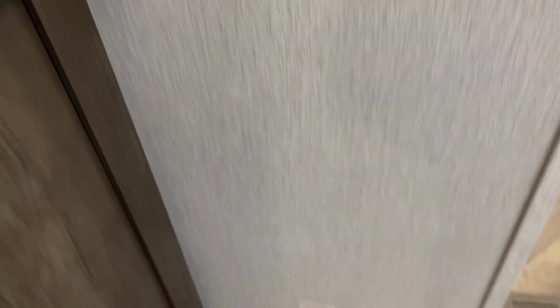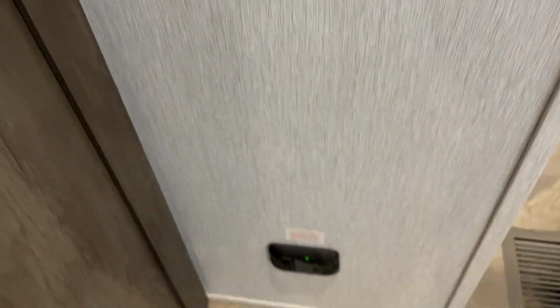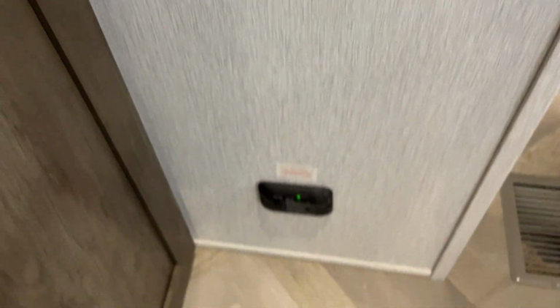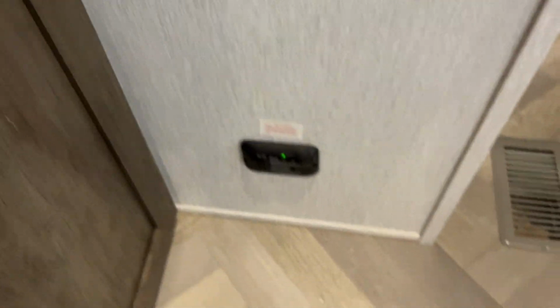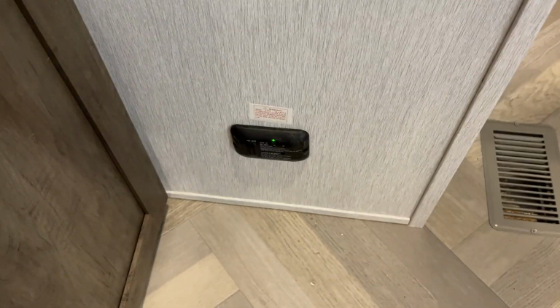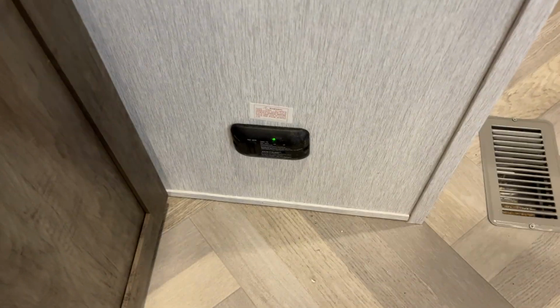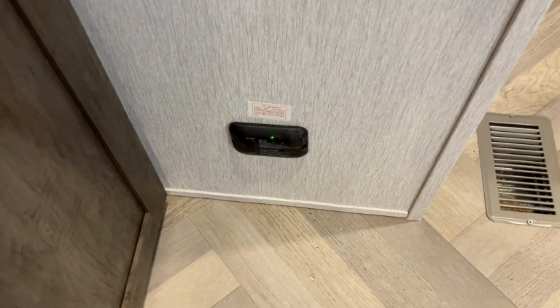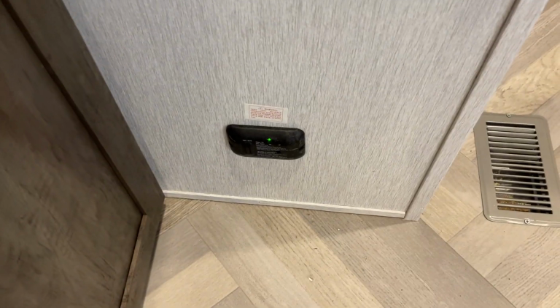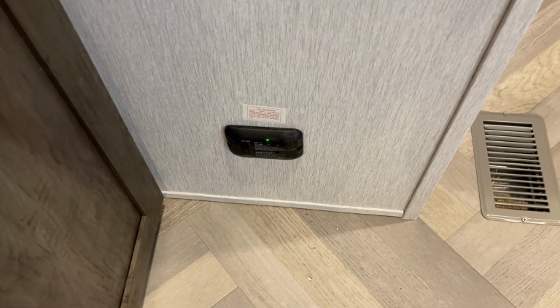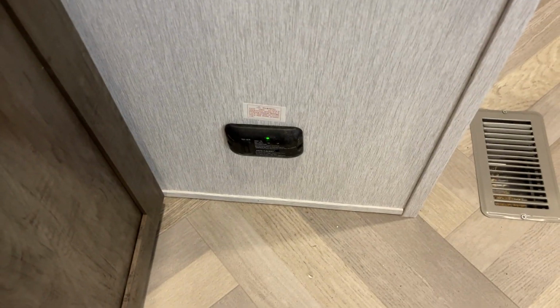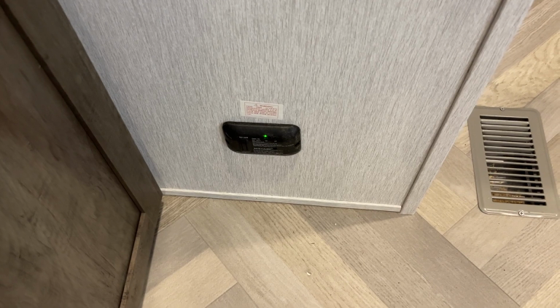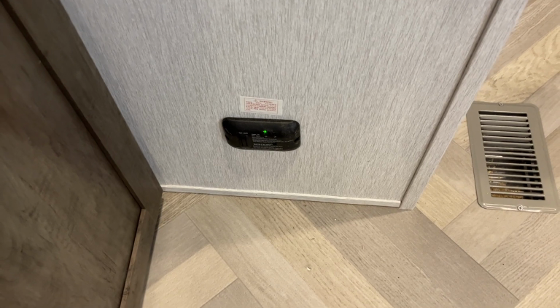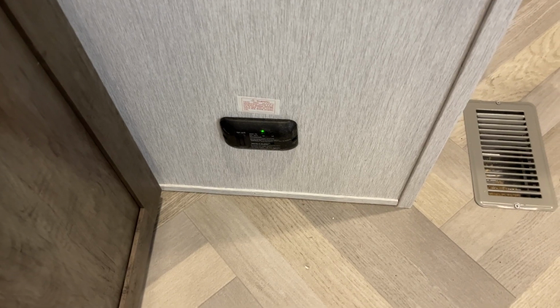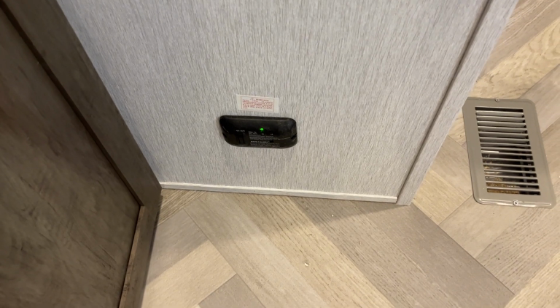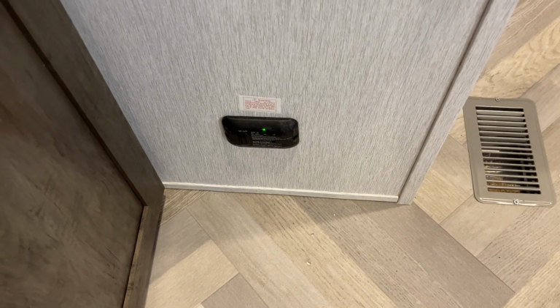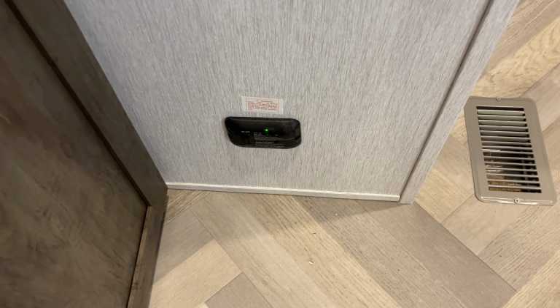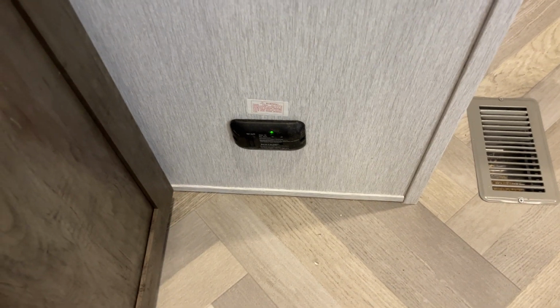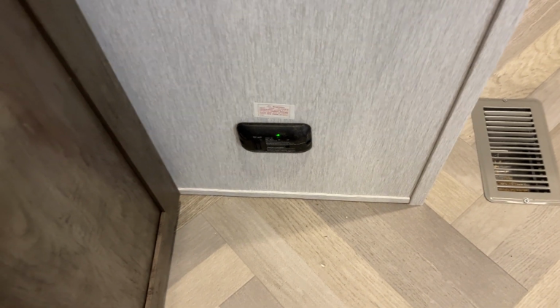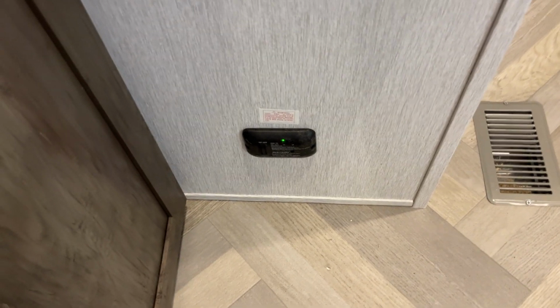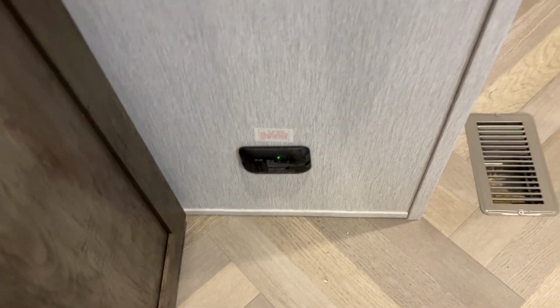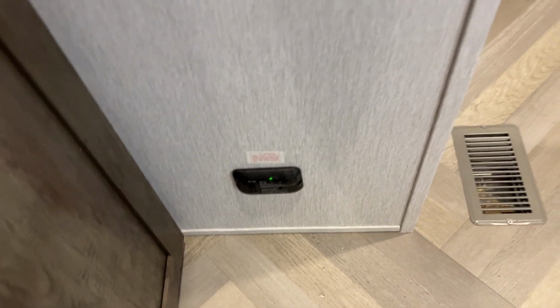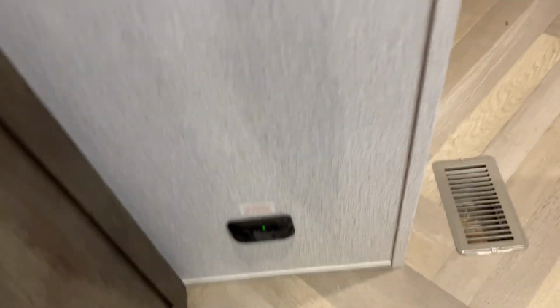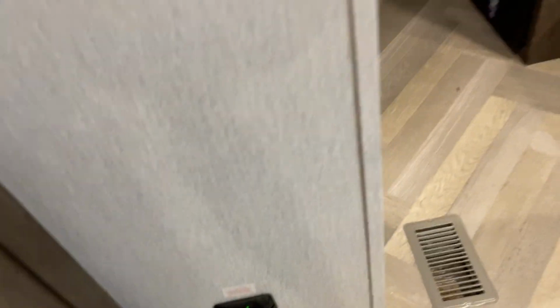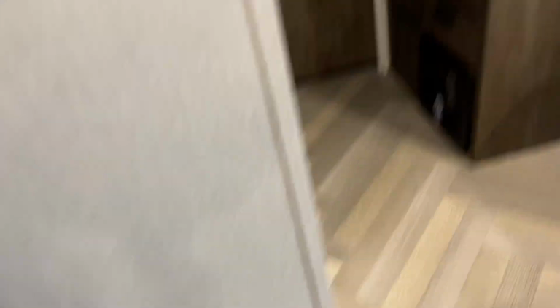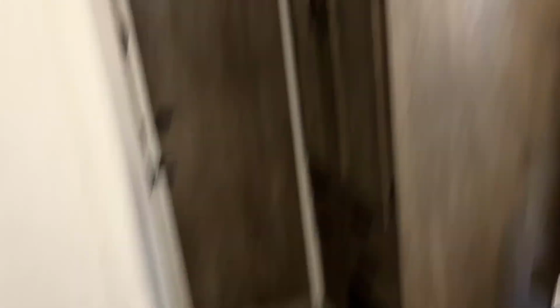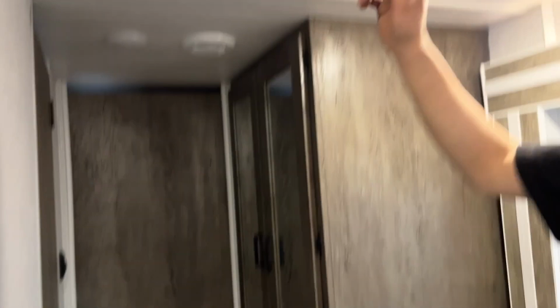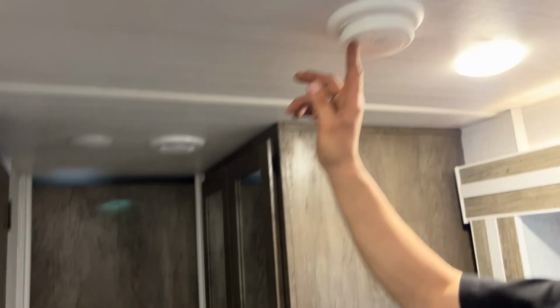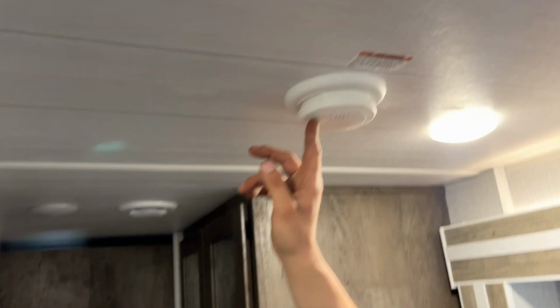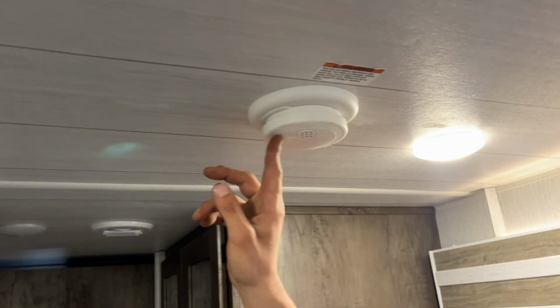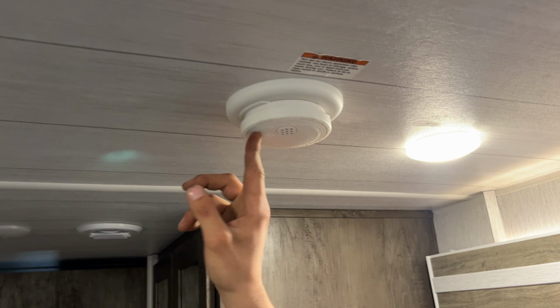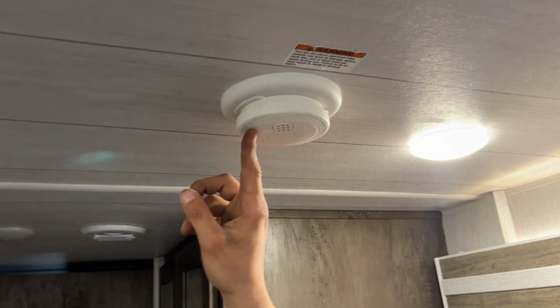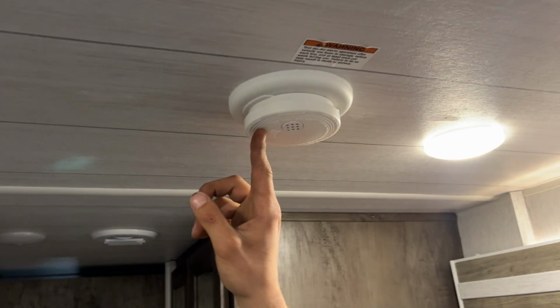Straight down from there is your LP detector — propane is heavier than air and sits on the floor, so that detector will go off just like a smoke detector would. Your smoke detector is just right here.